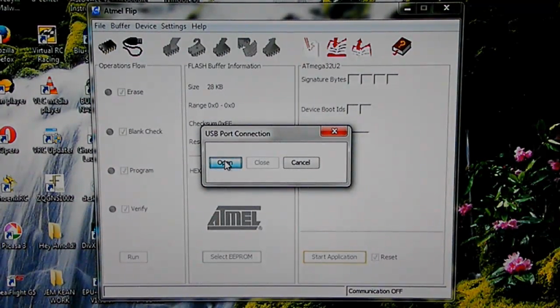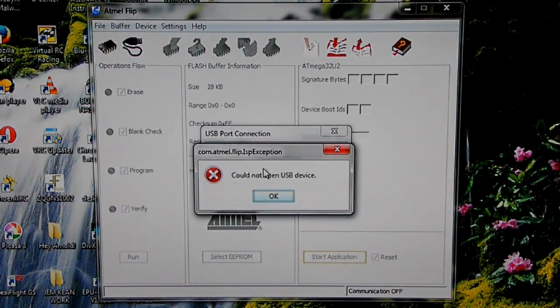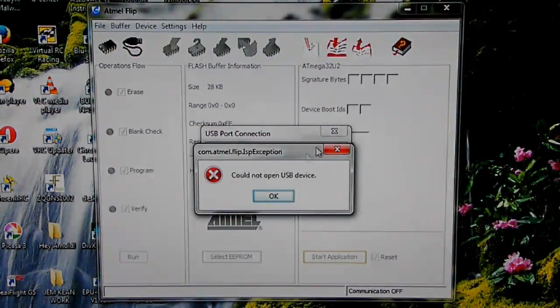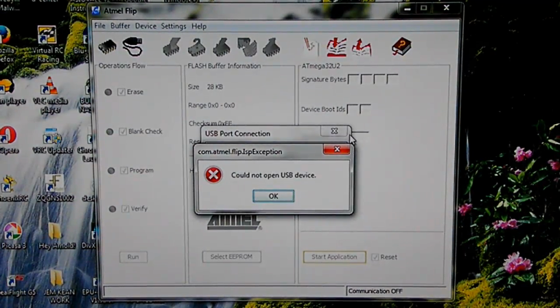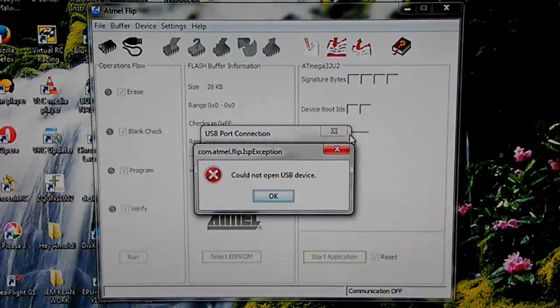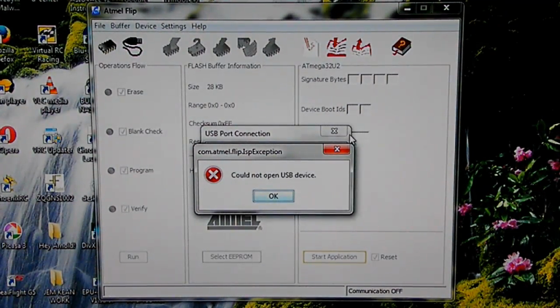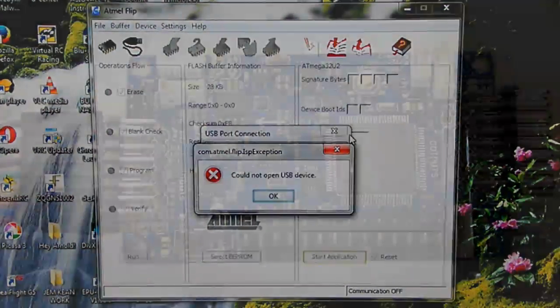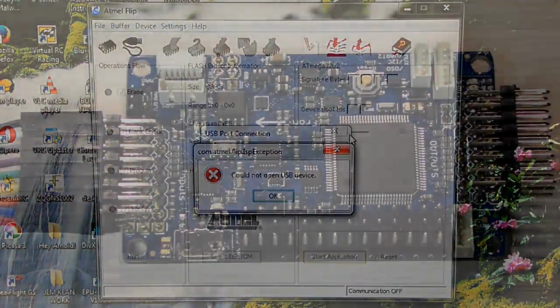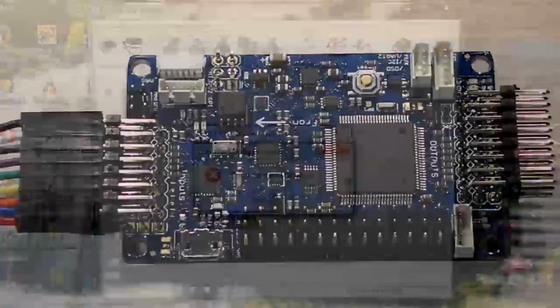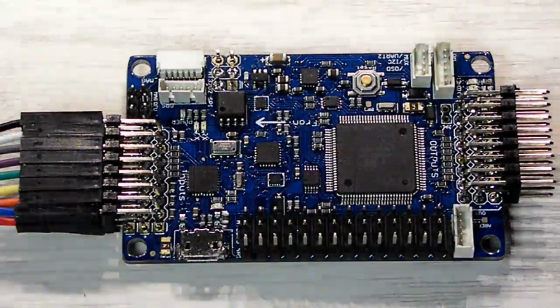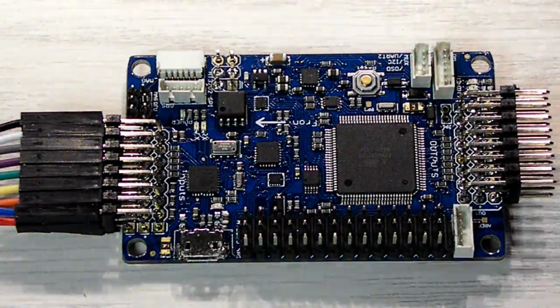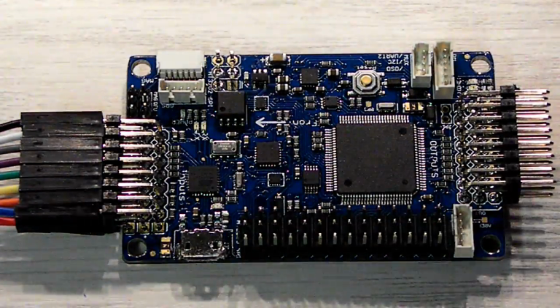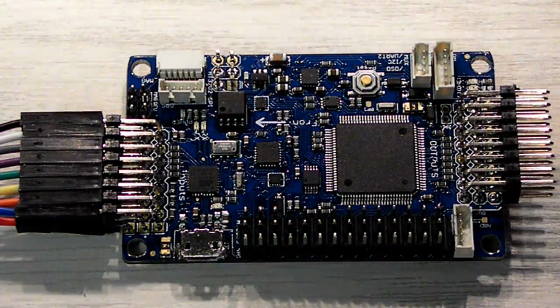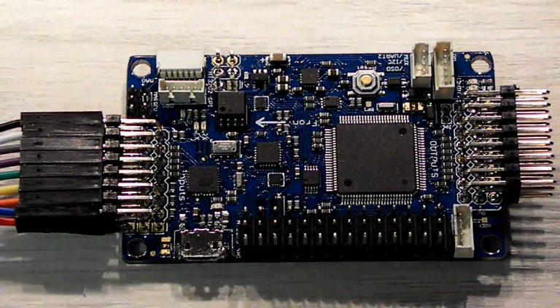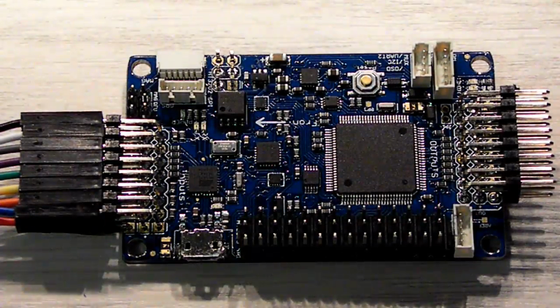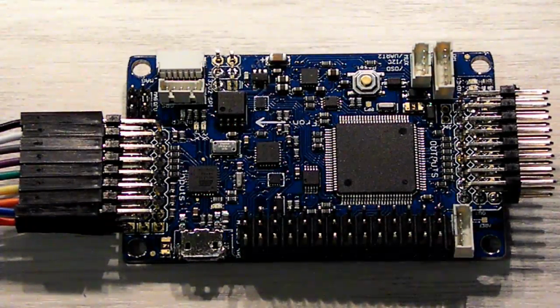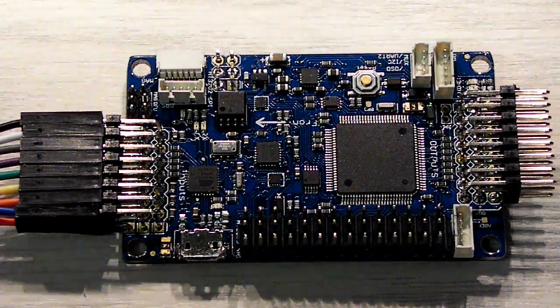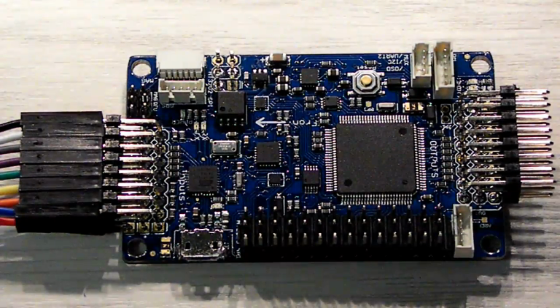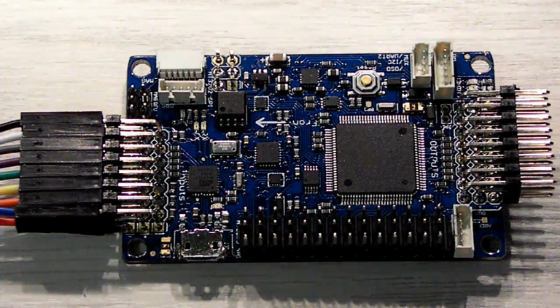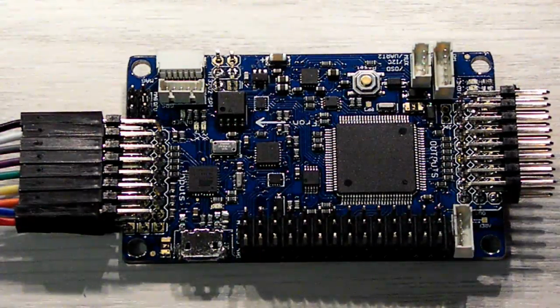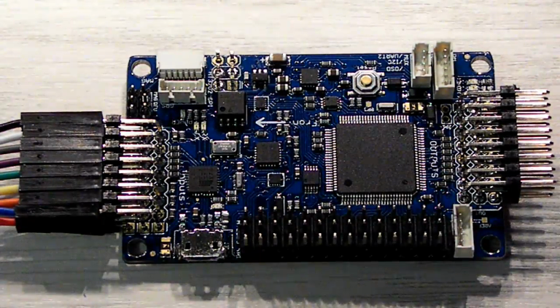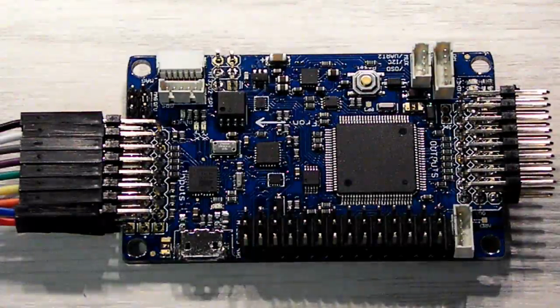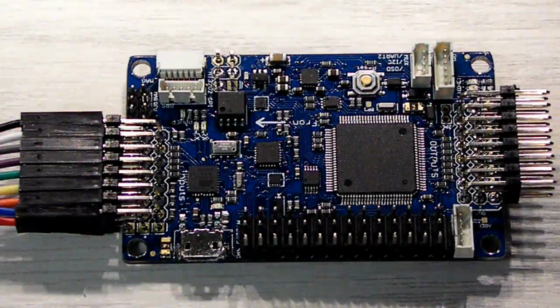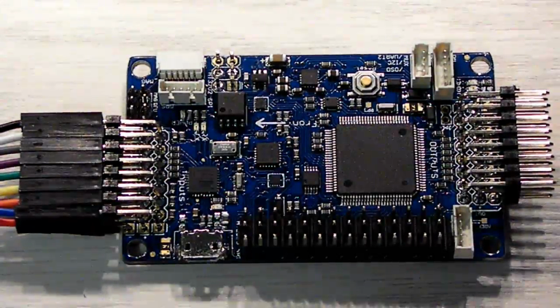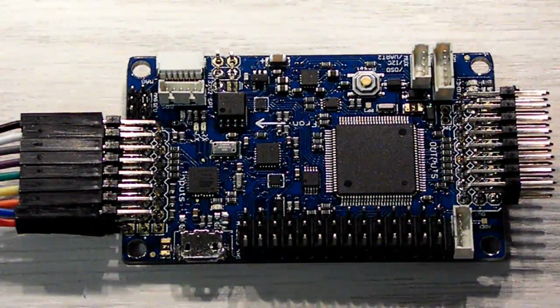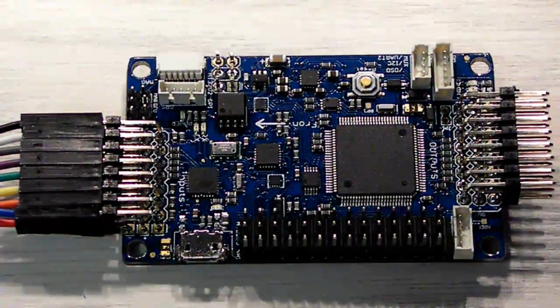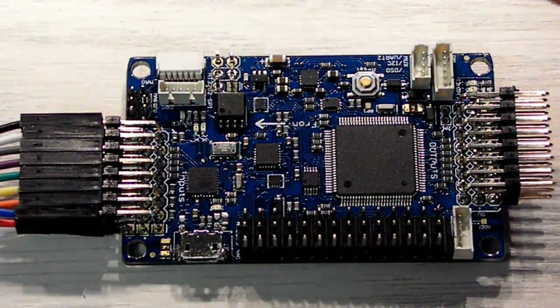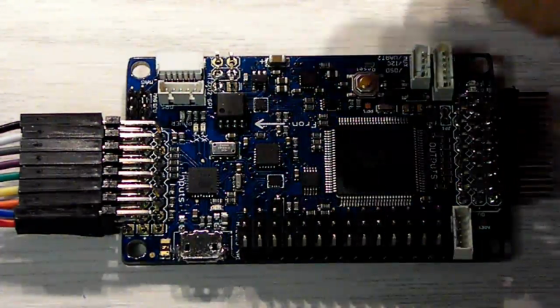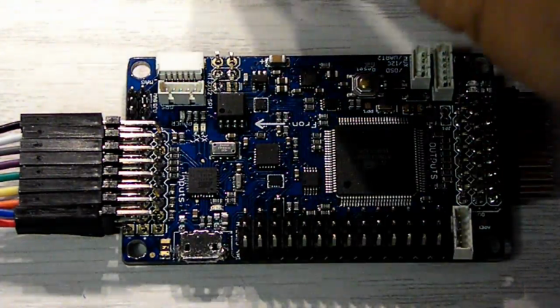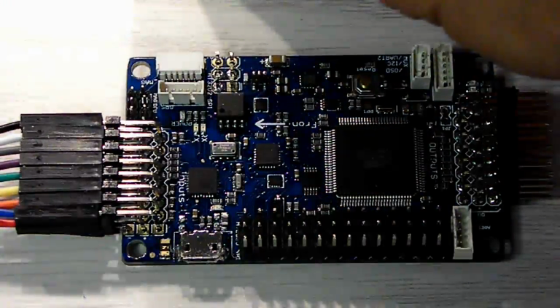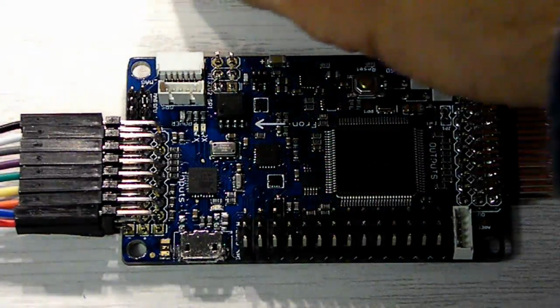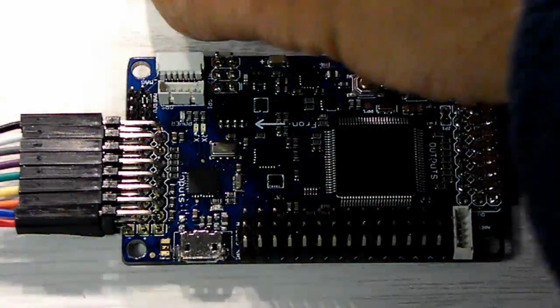You get this error in order to upgrade the BPM software into the ATmega chip of the EPM 5.2.6 flight controller.